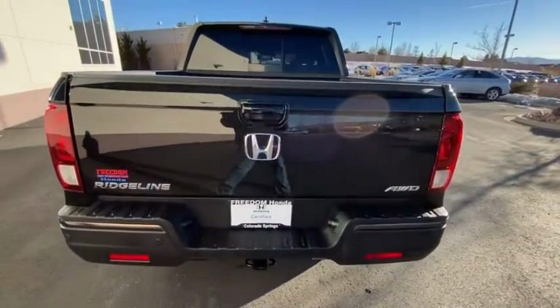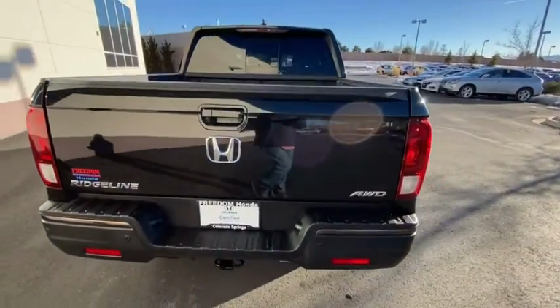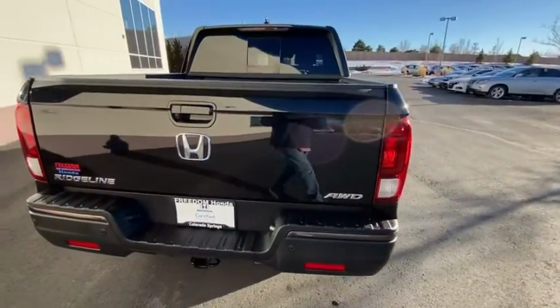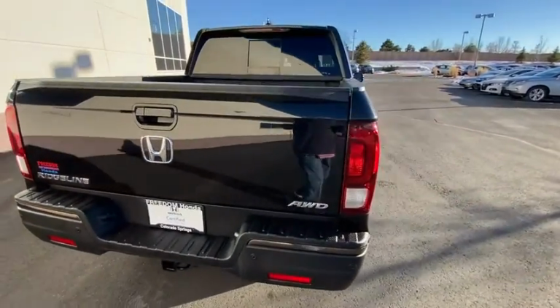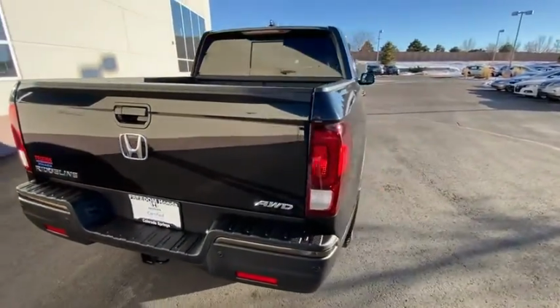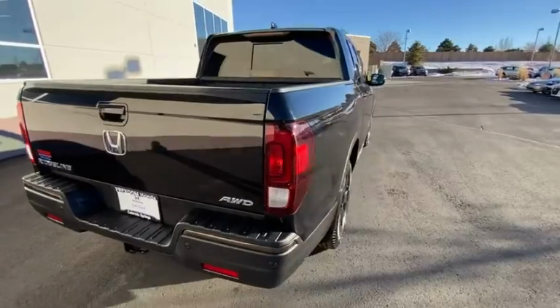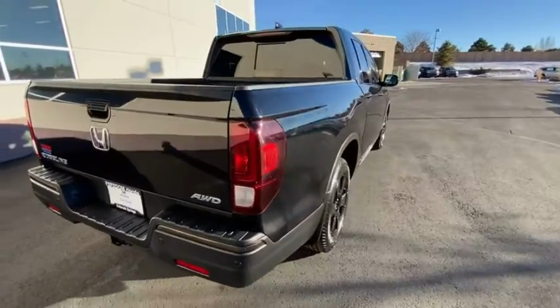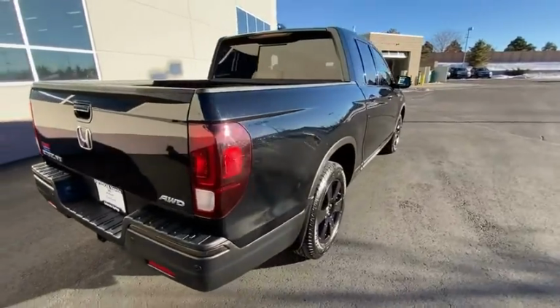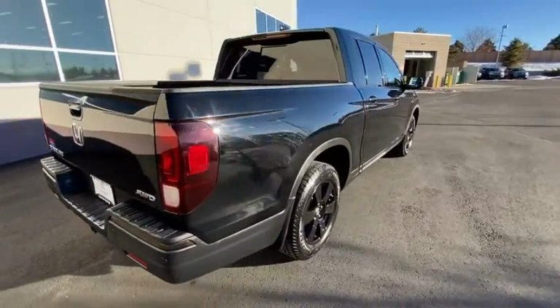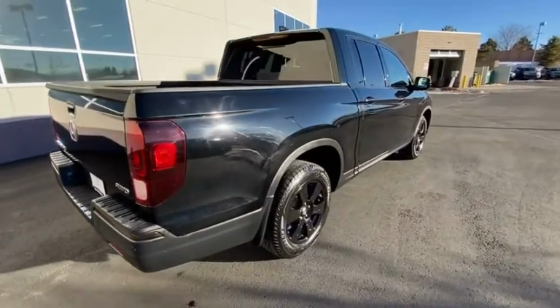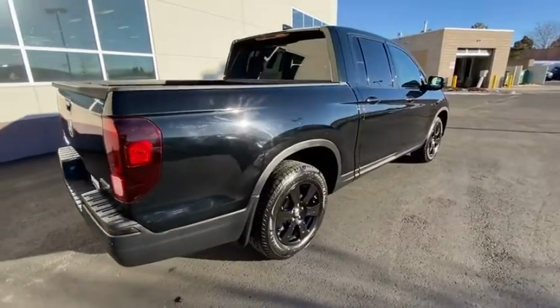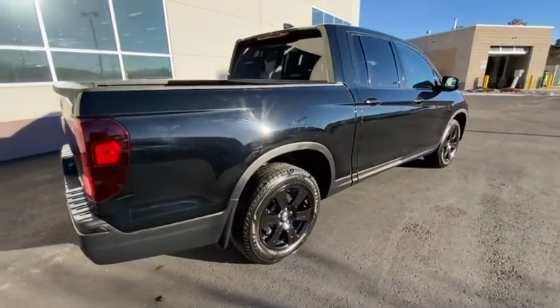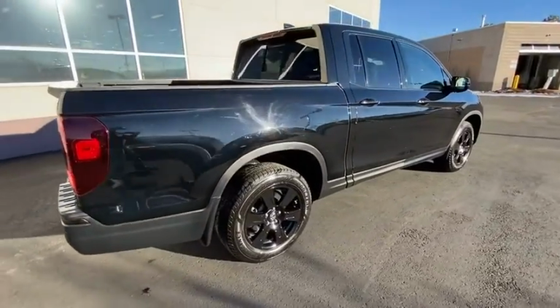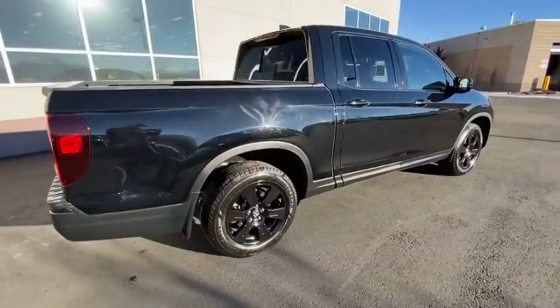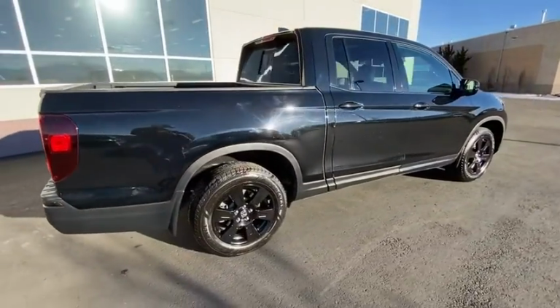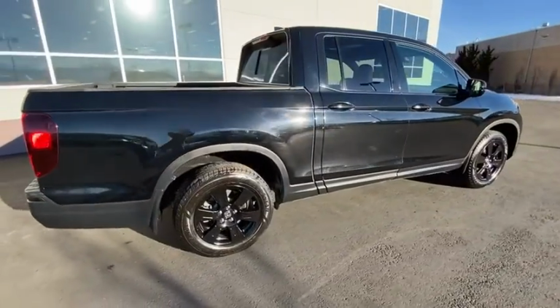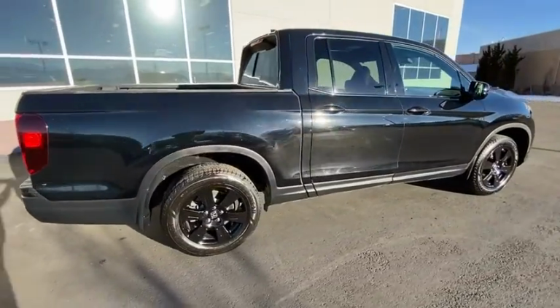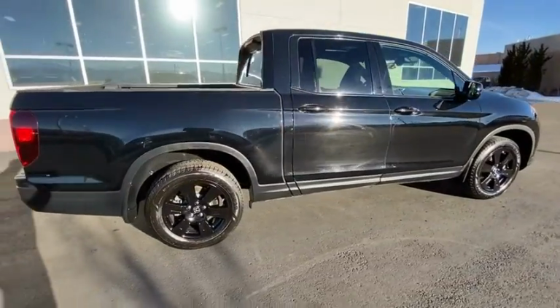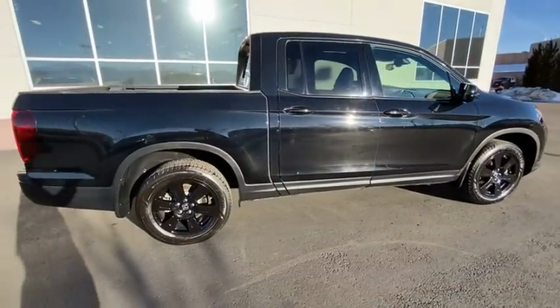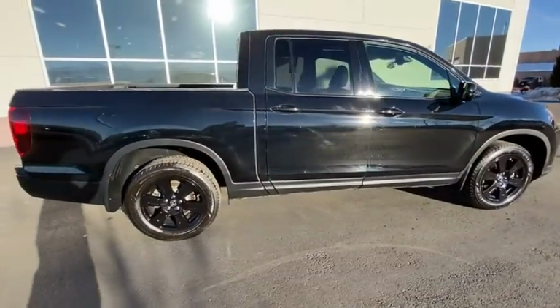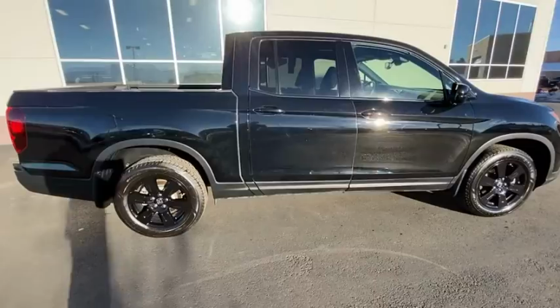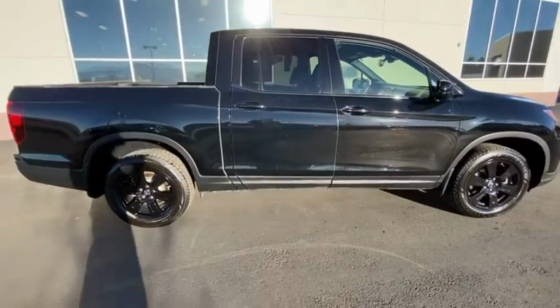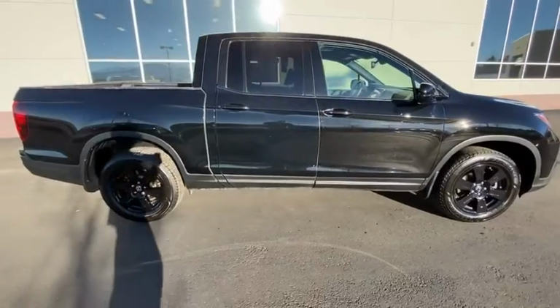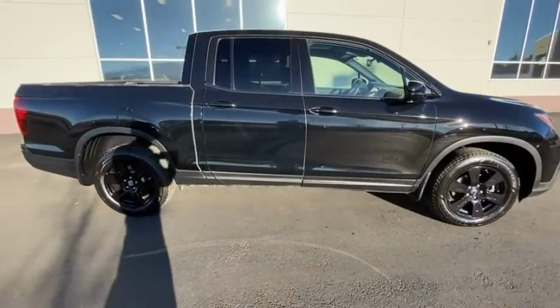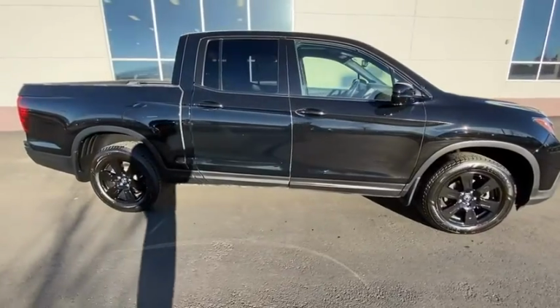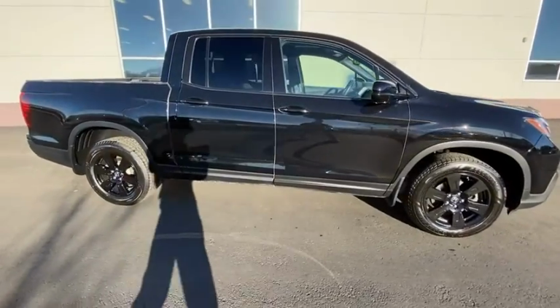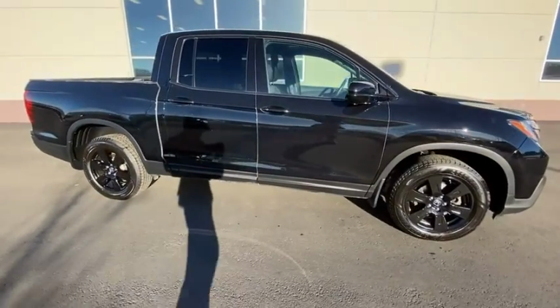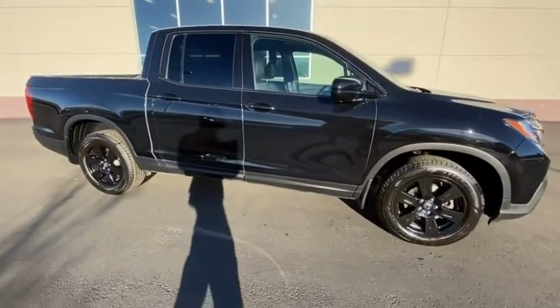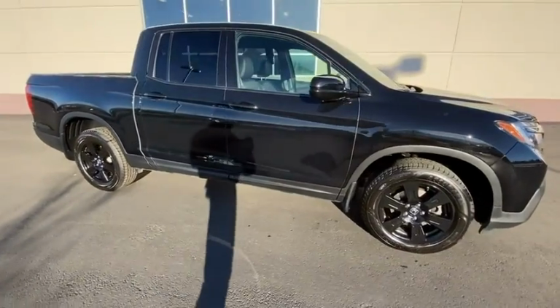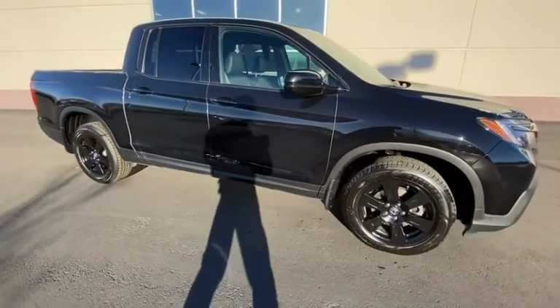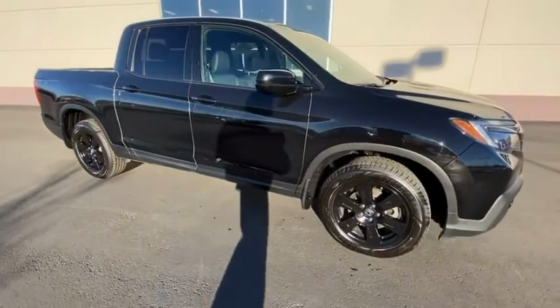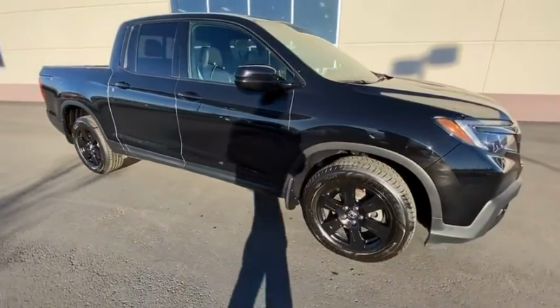Premium wheels, traction control, power passenger seat, navigation system, dual airbags, moonroof, Bluetooth, power steering, four-wheel disc brakes, eight speakers.